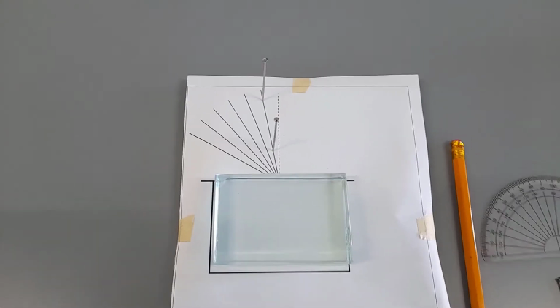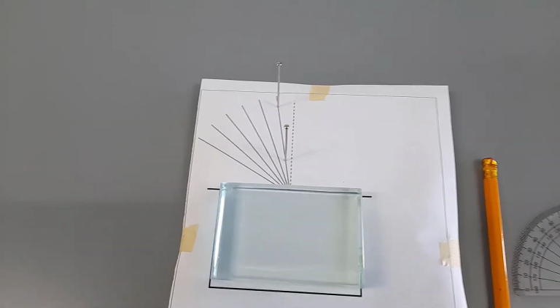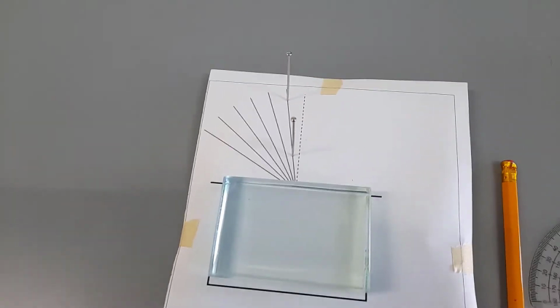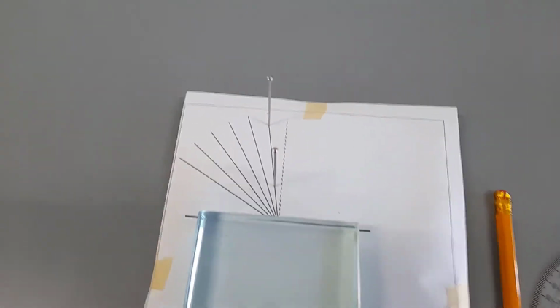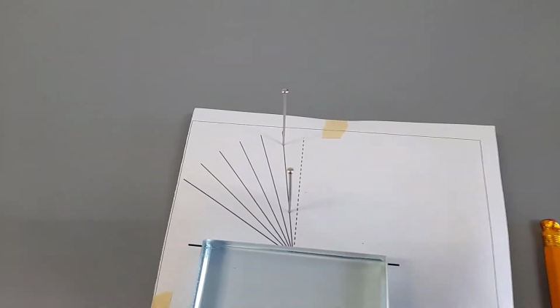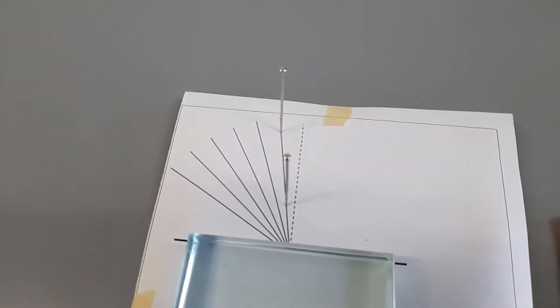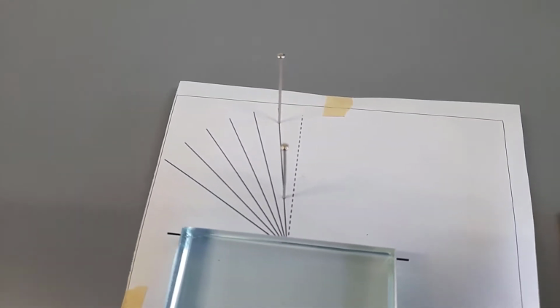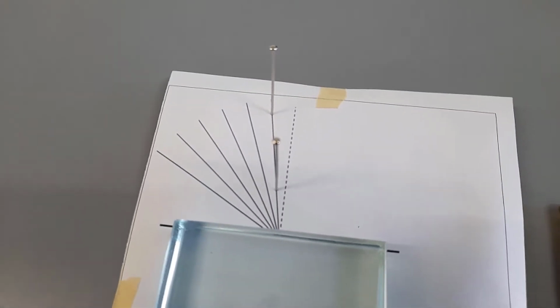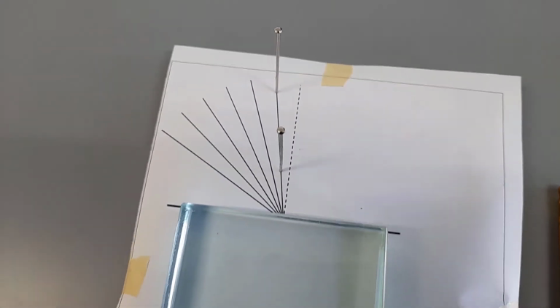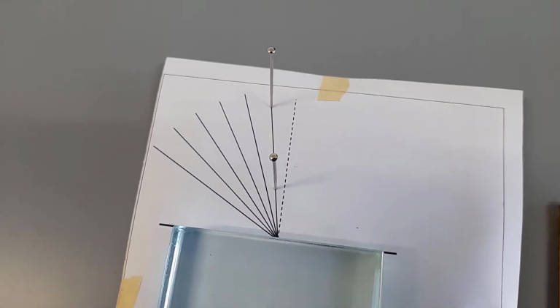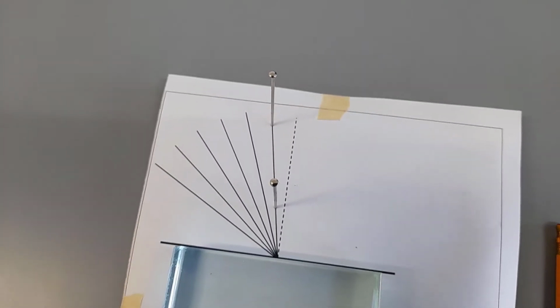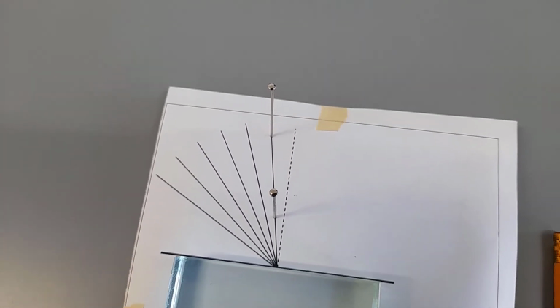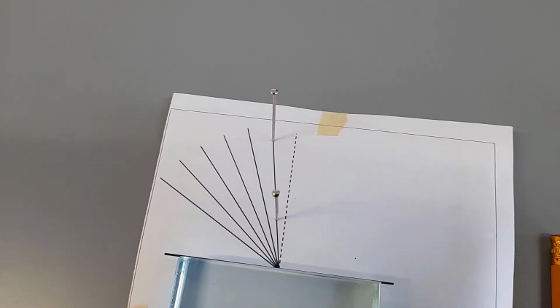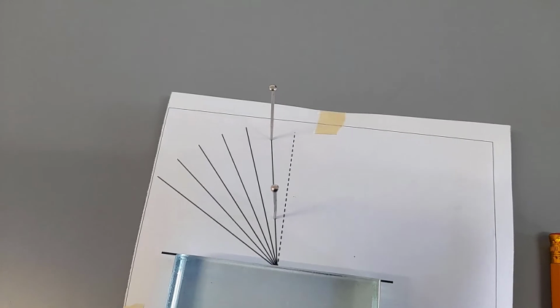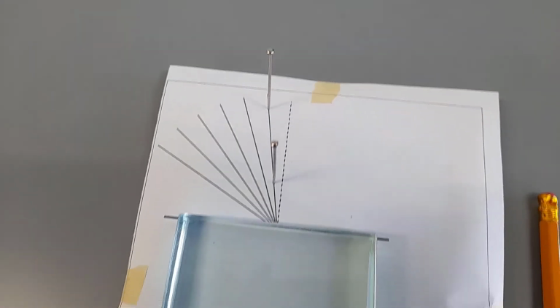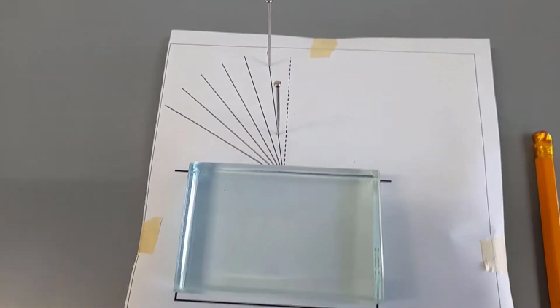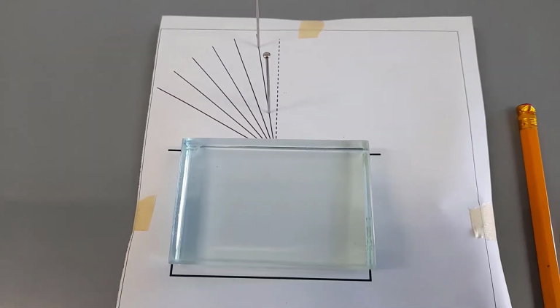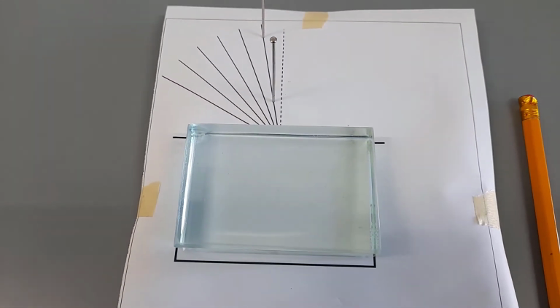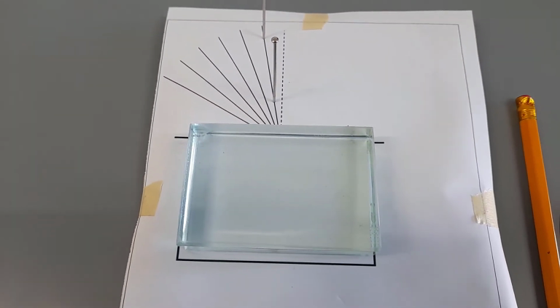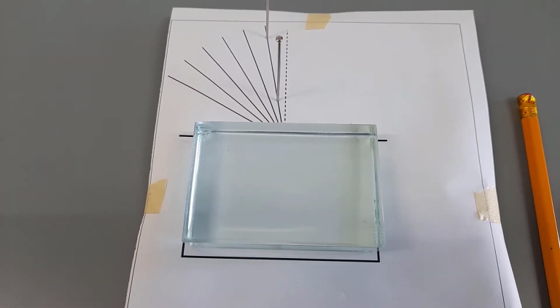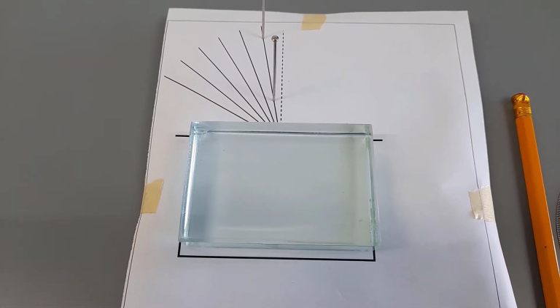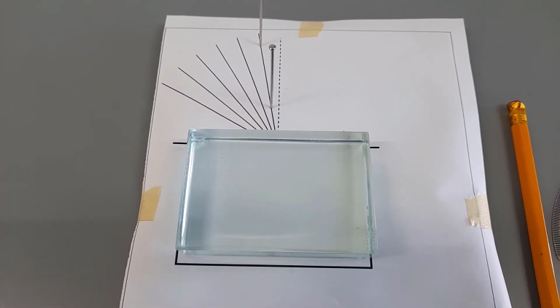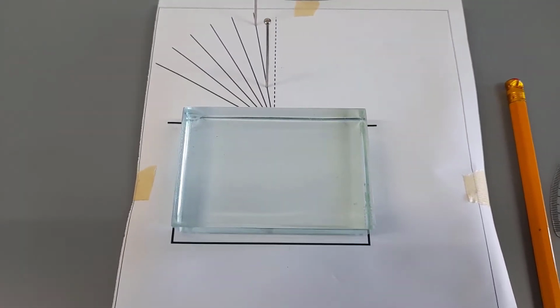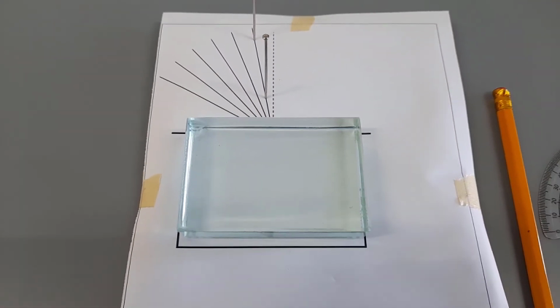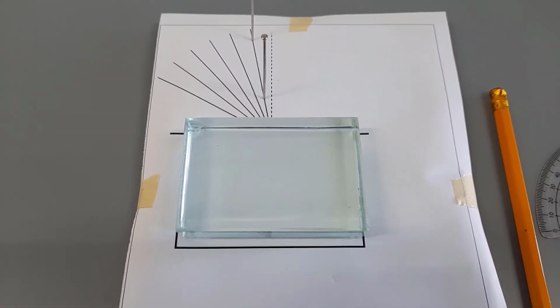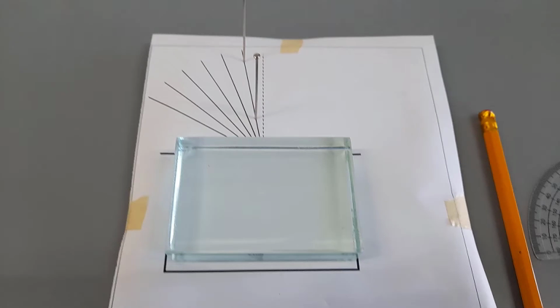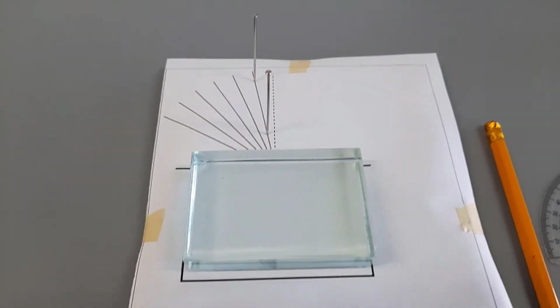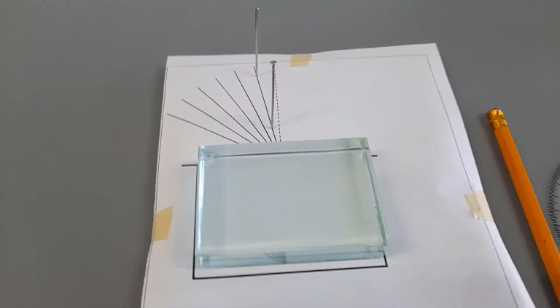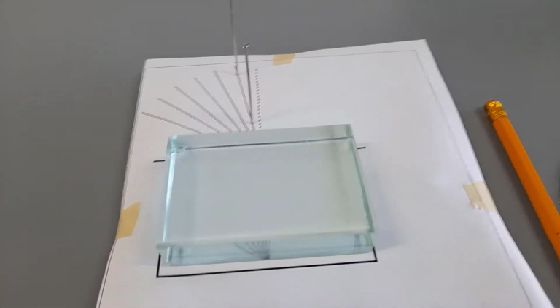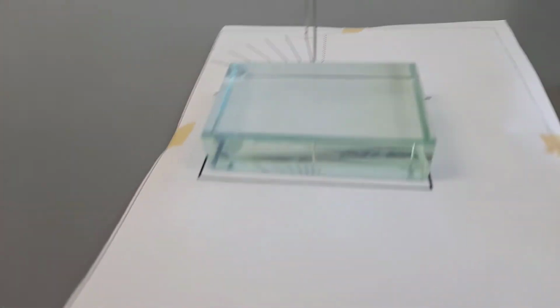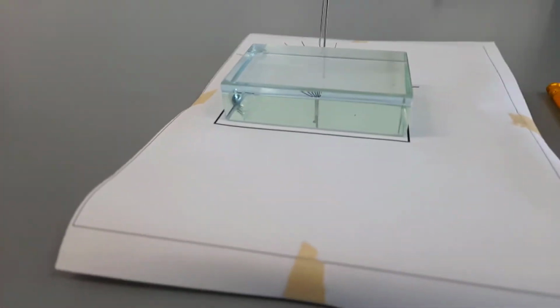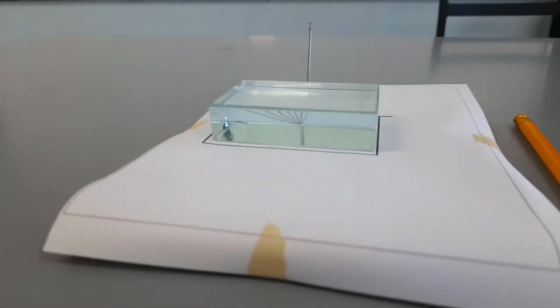The first thing I'm going to do is place two pins on the 10-degree line, ensuring they are perfectly upright. I'm also going to place the glass block inside the outline.